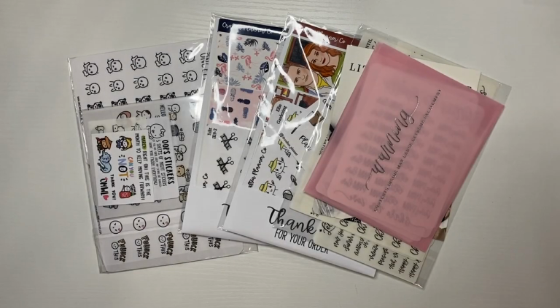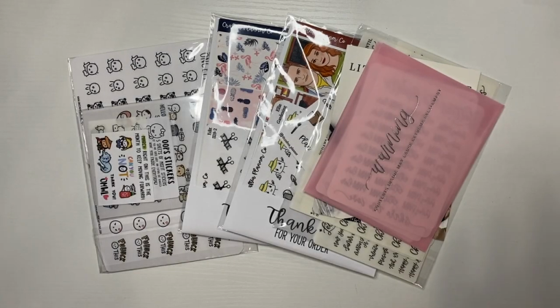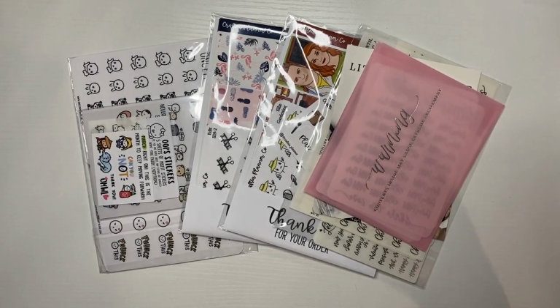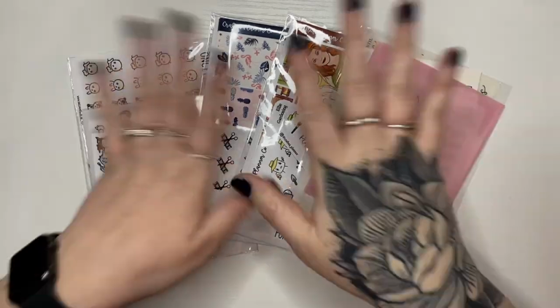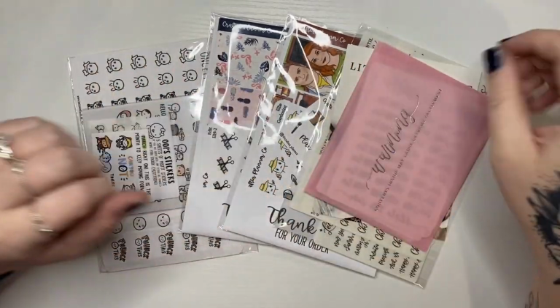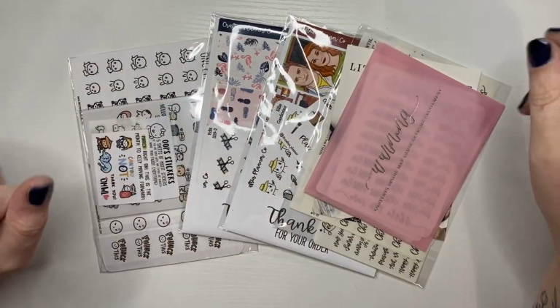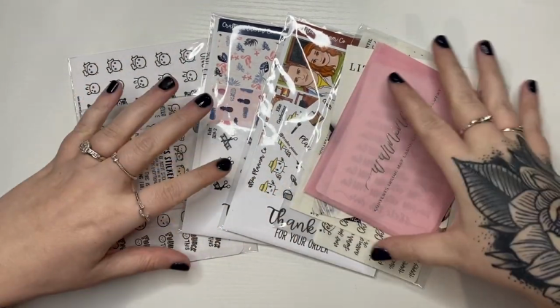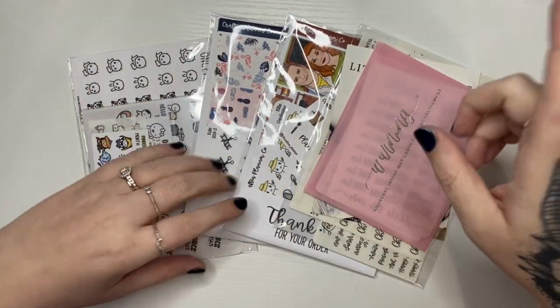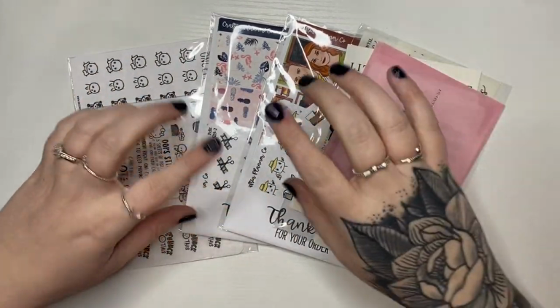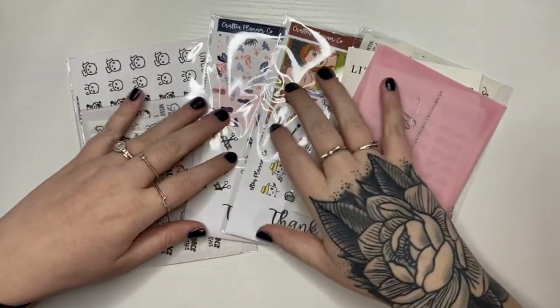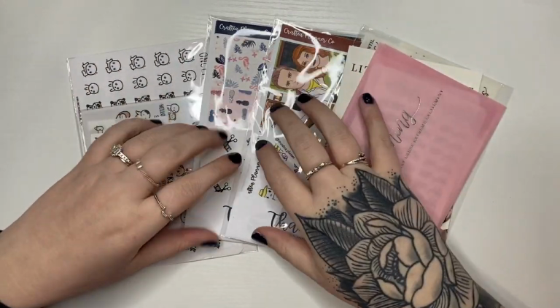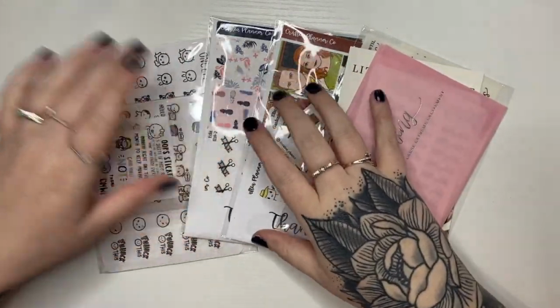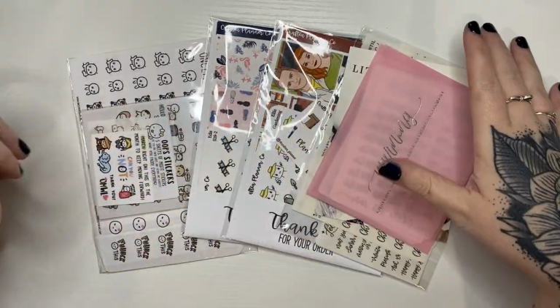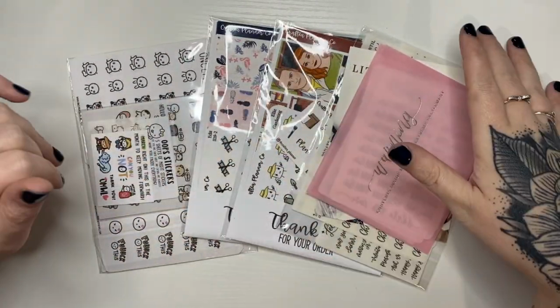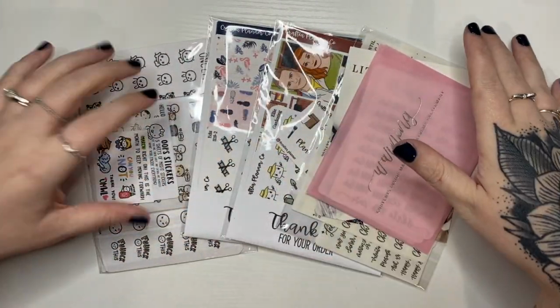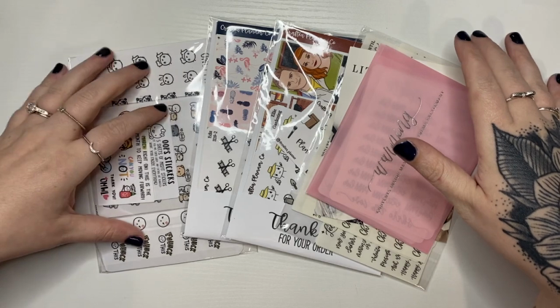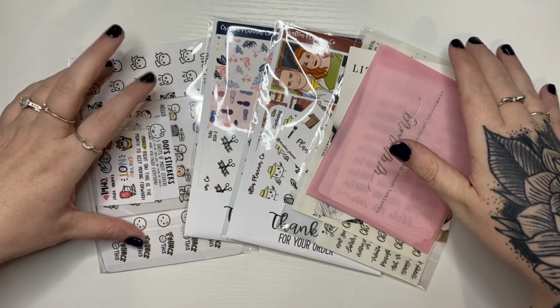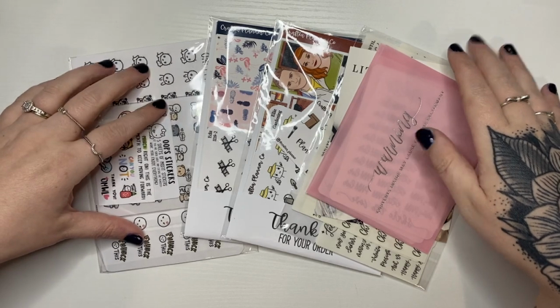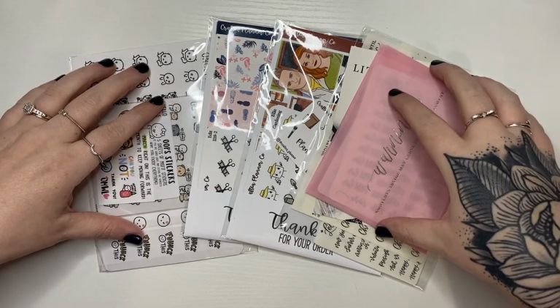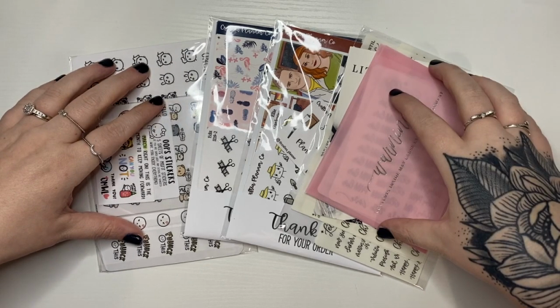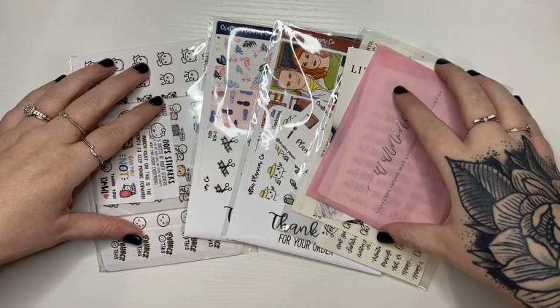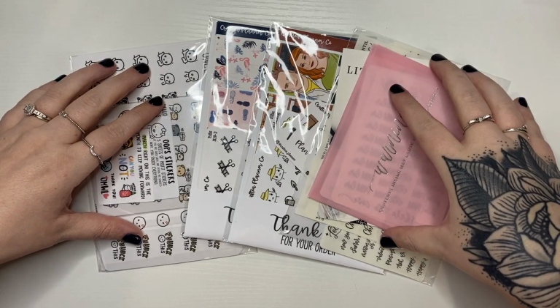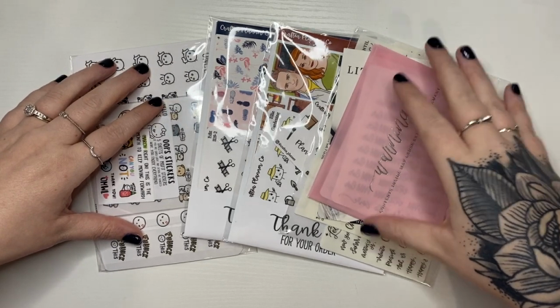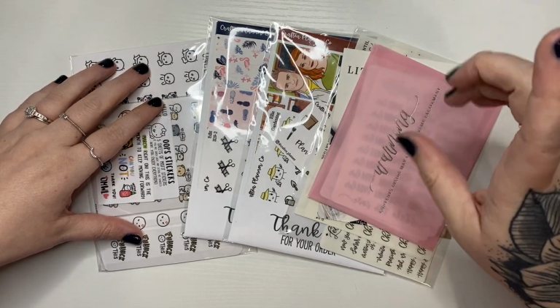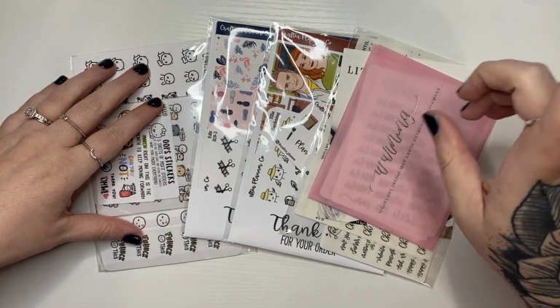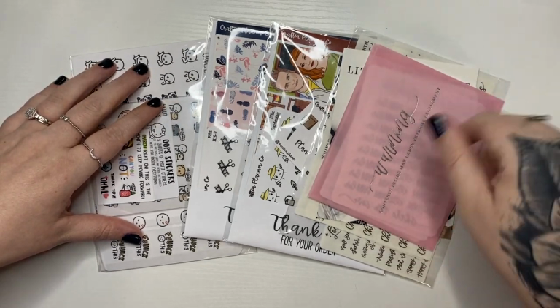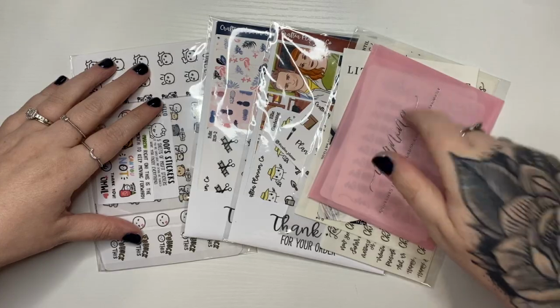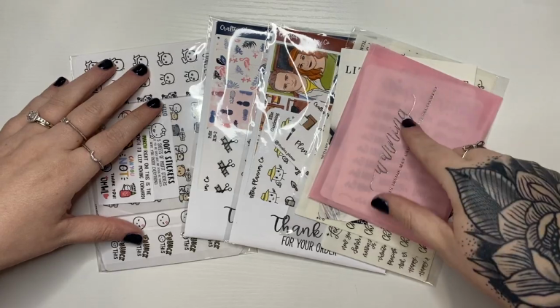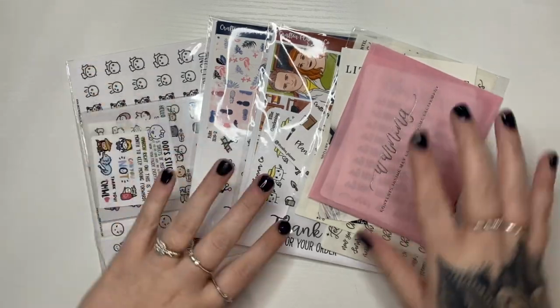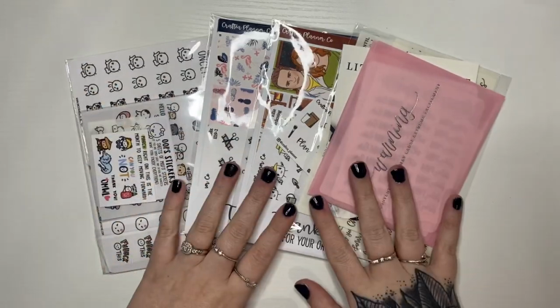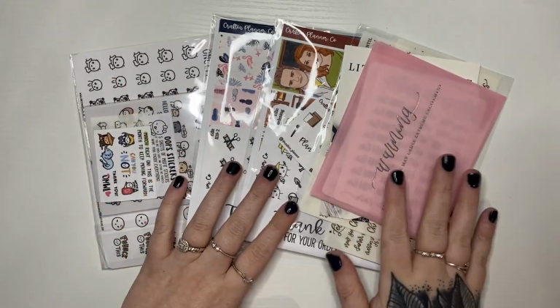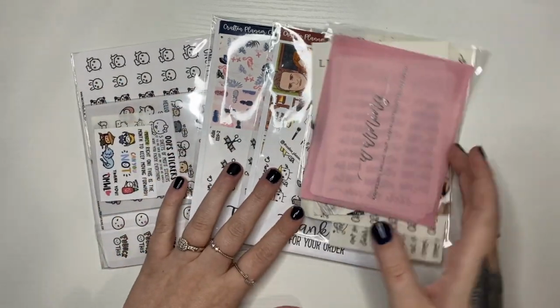All right, back for another part of this haul. I have two orders from Crafty Planner Co, an order from Once More With Love, and an order from Letters to Apollo.